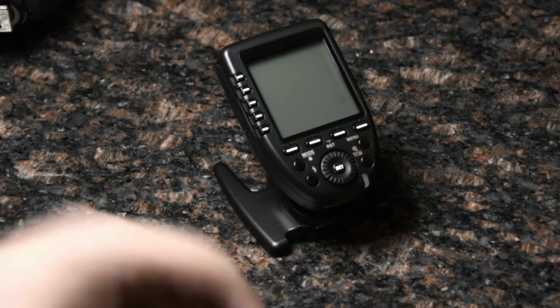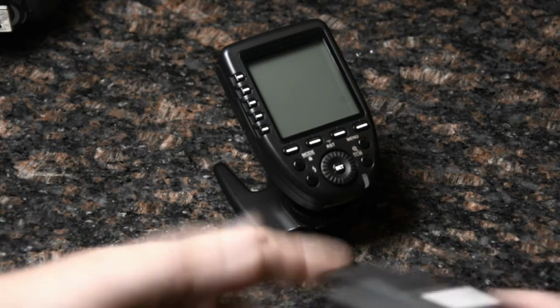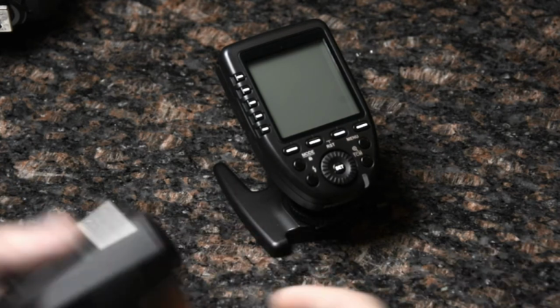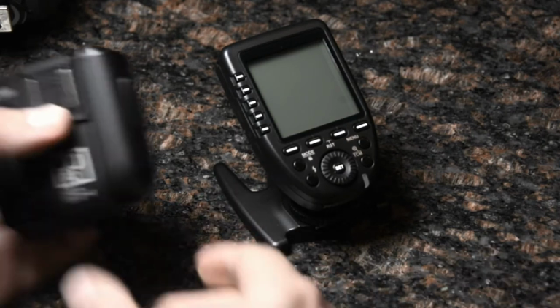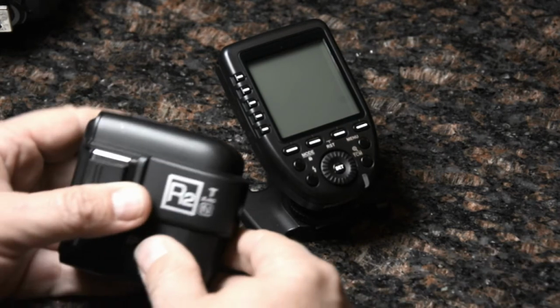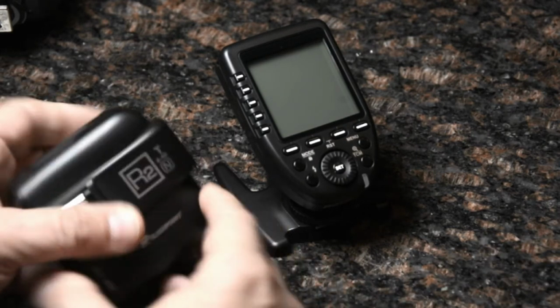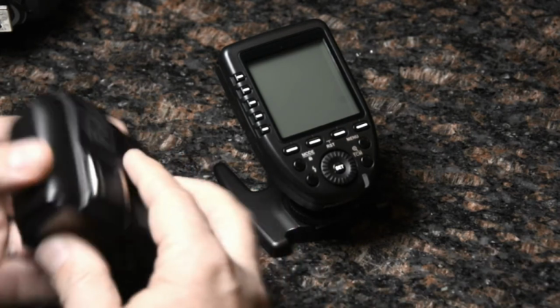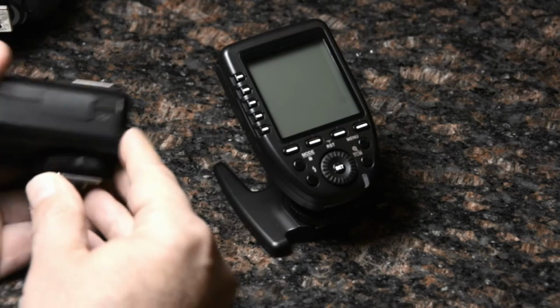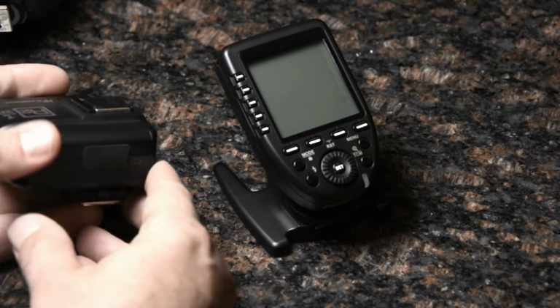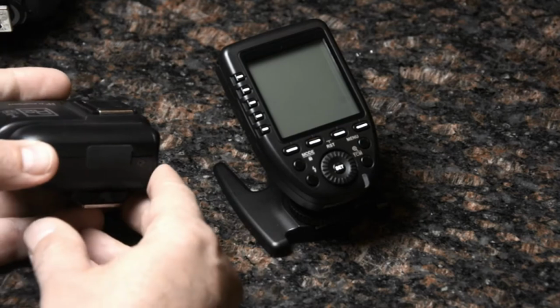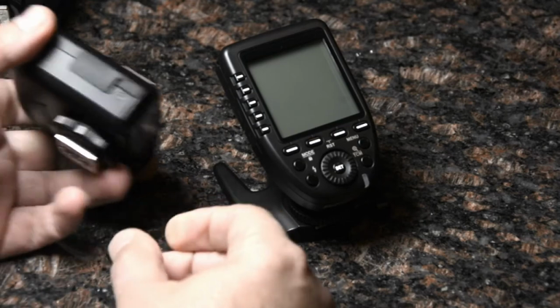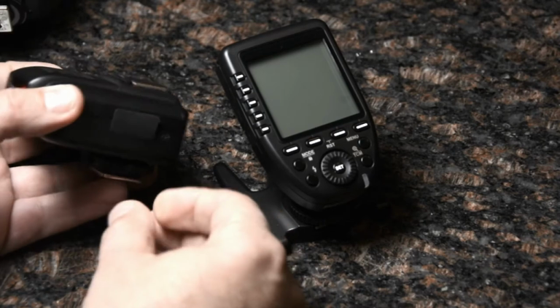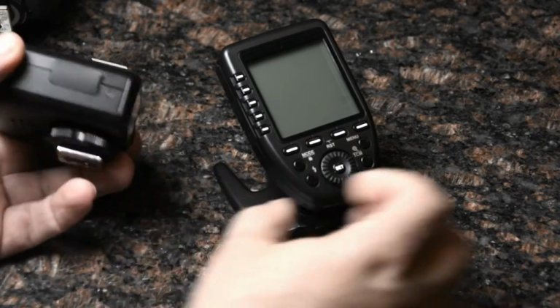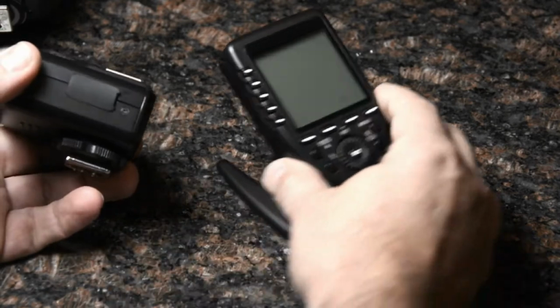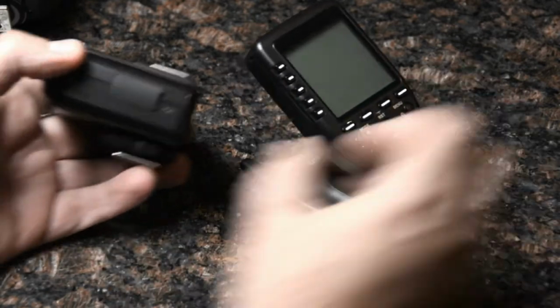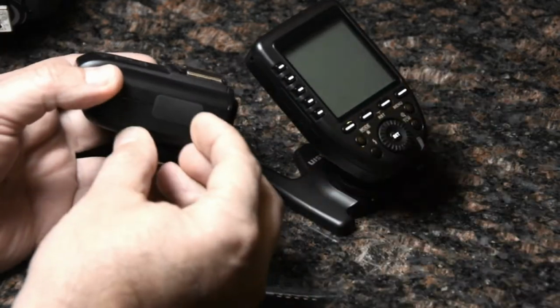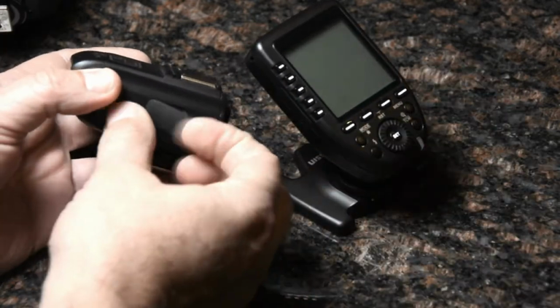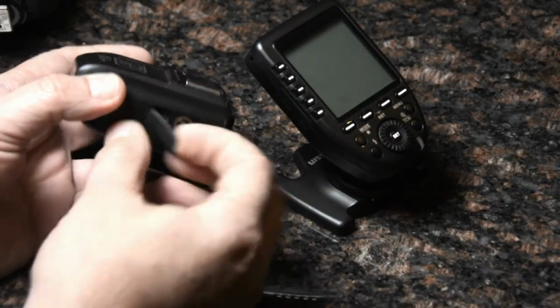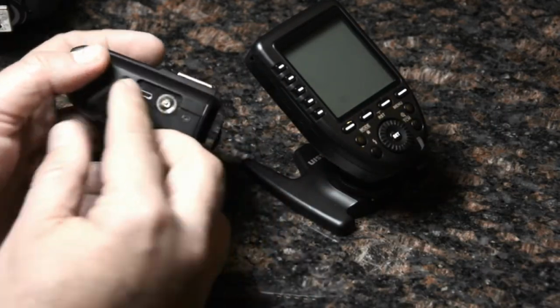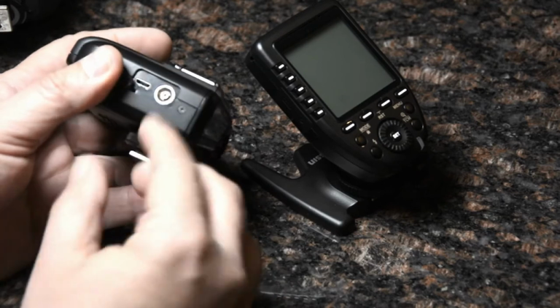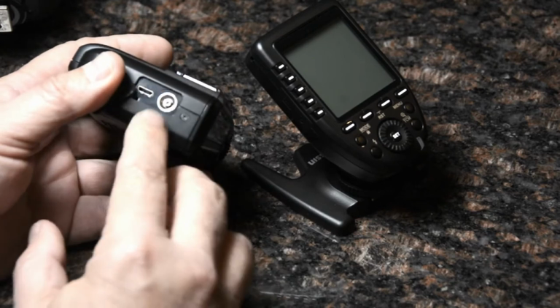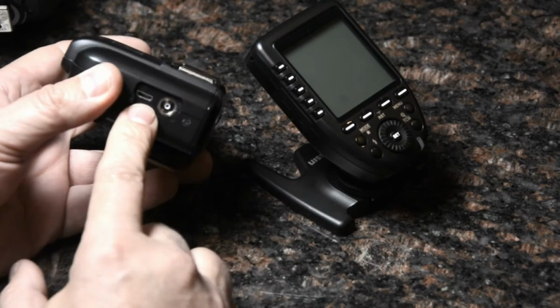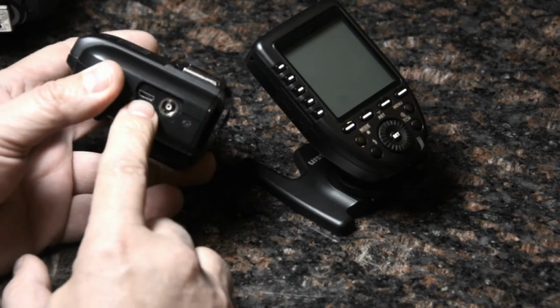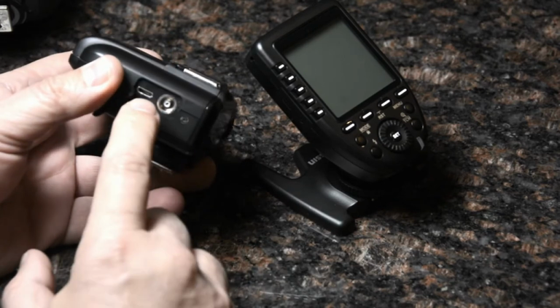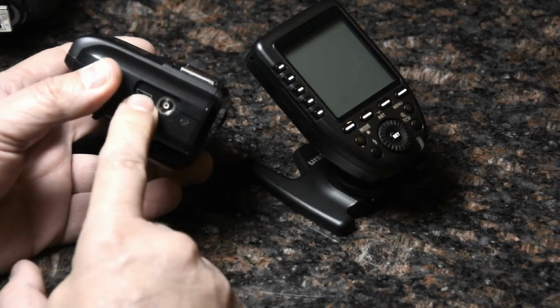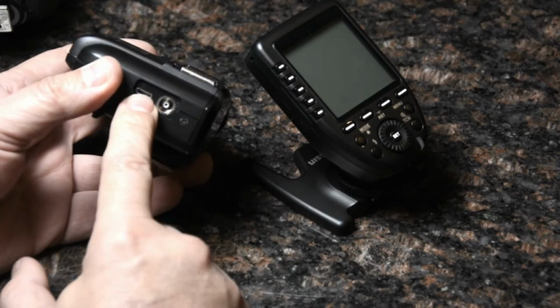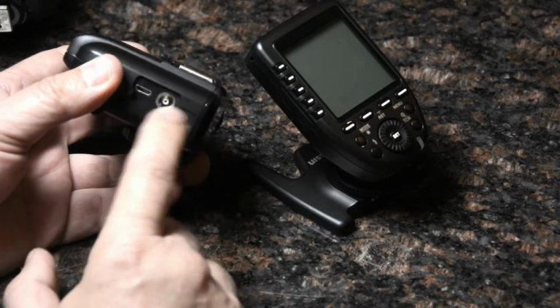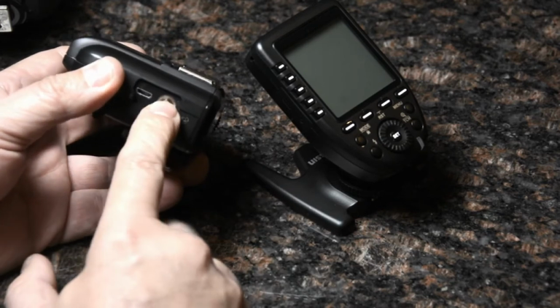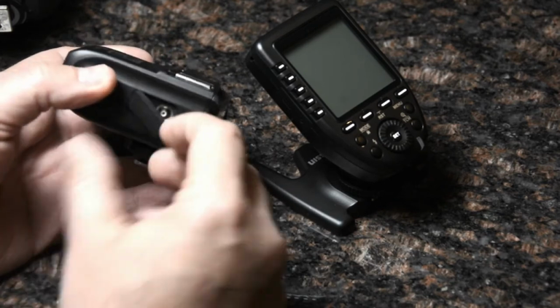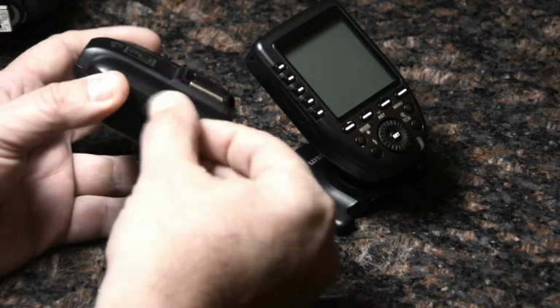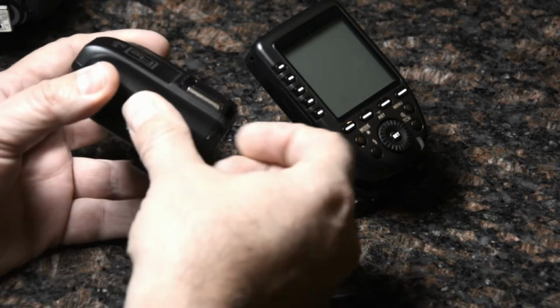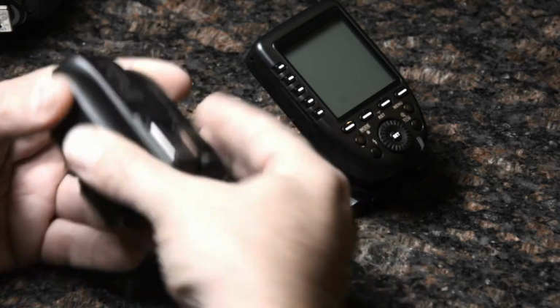Next, I want to compare it a little bit with the original R2 trigger. Starting on this side, the original R2 had a micro USB and a traditional PC sync port.